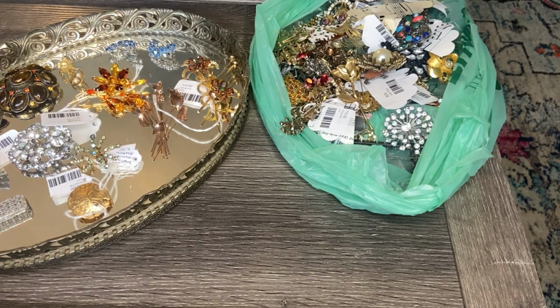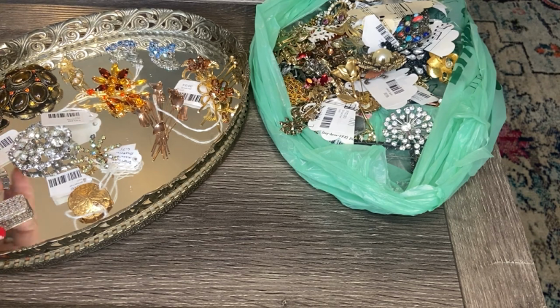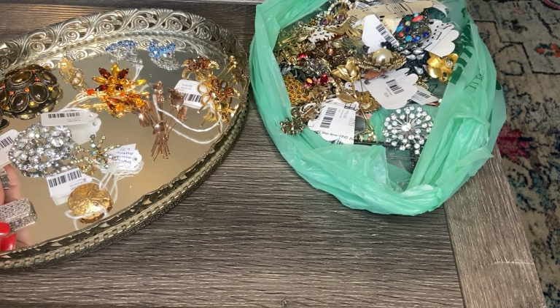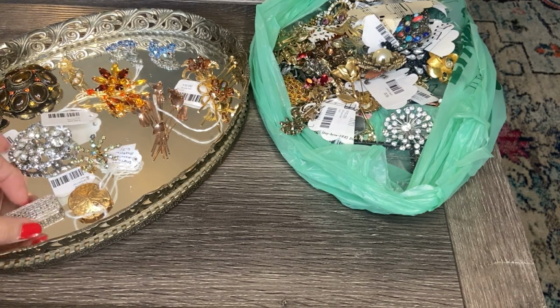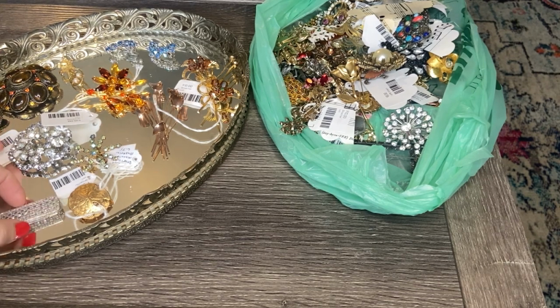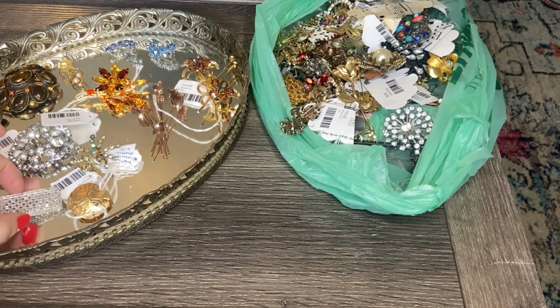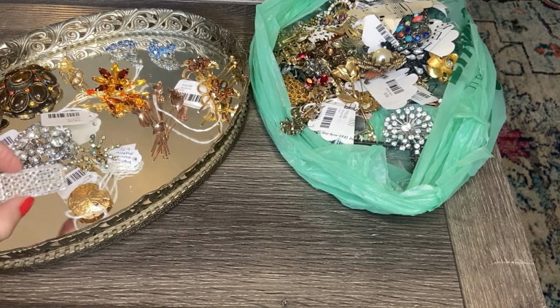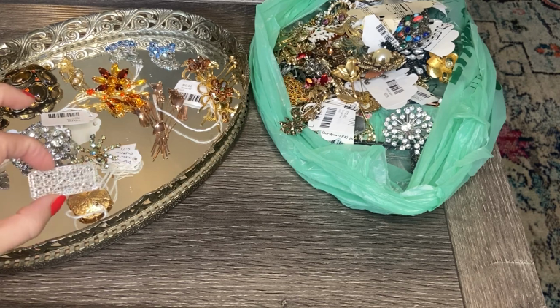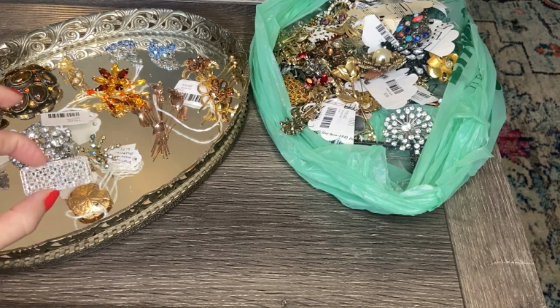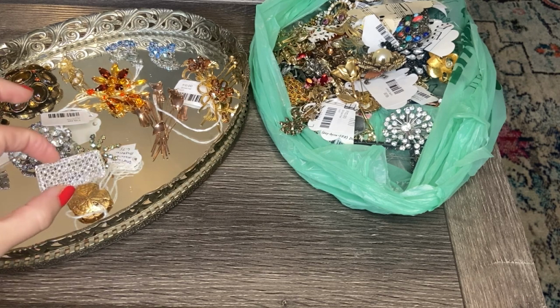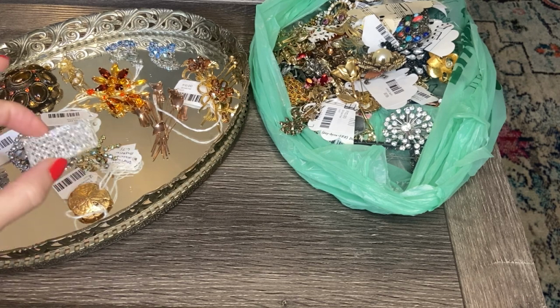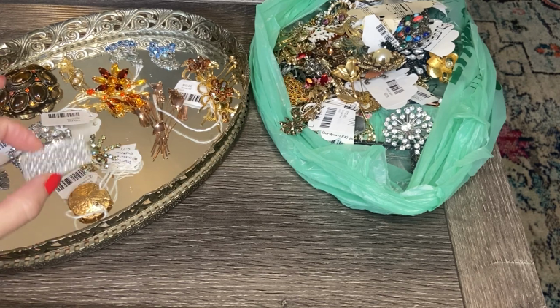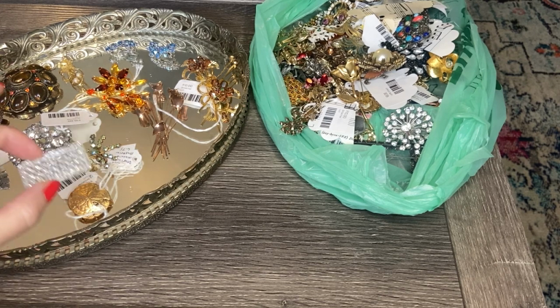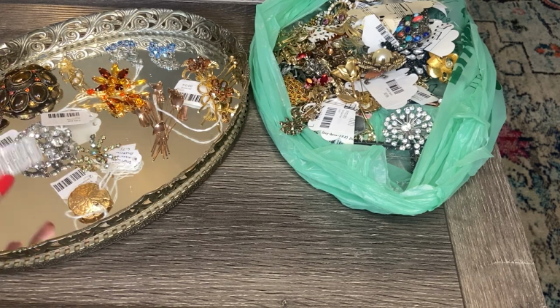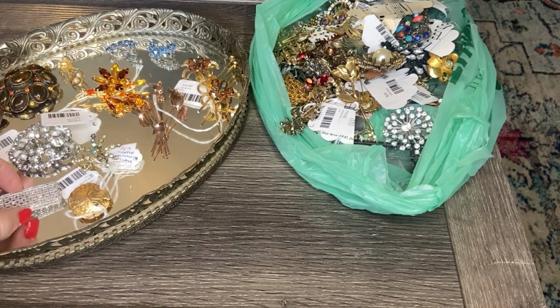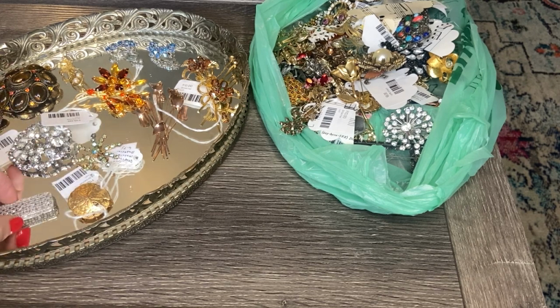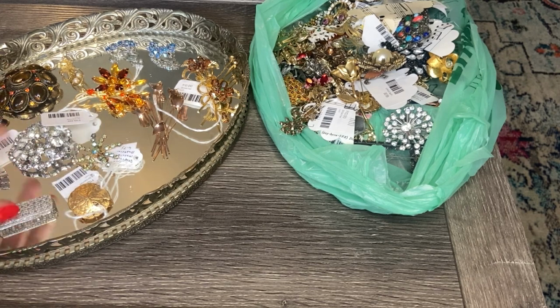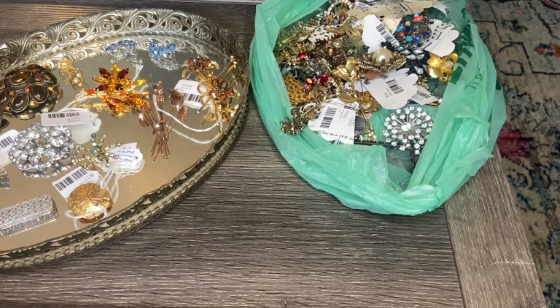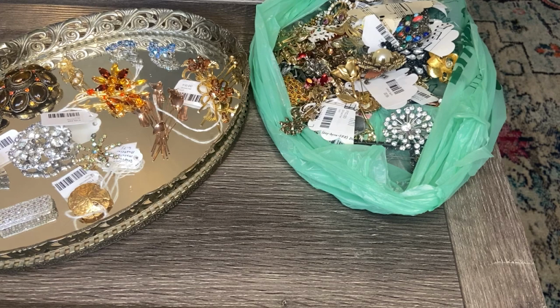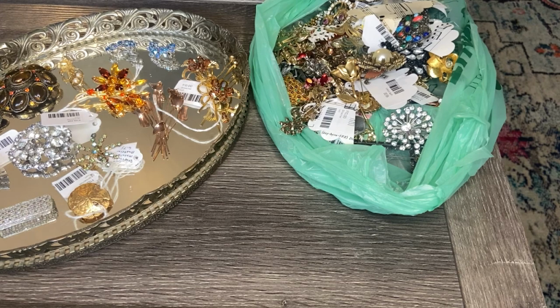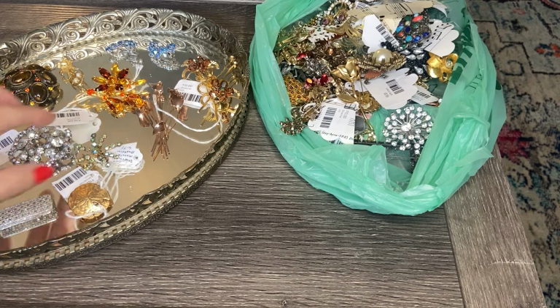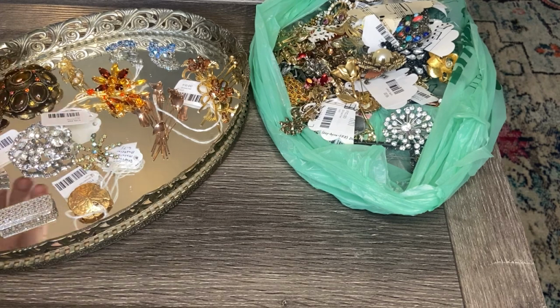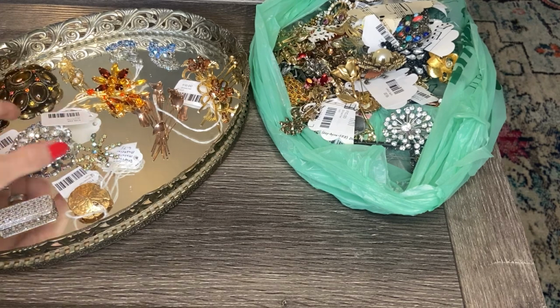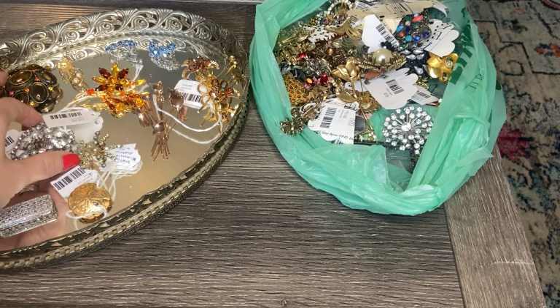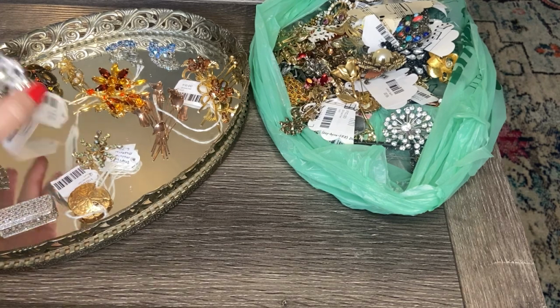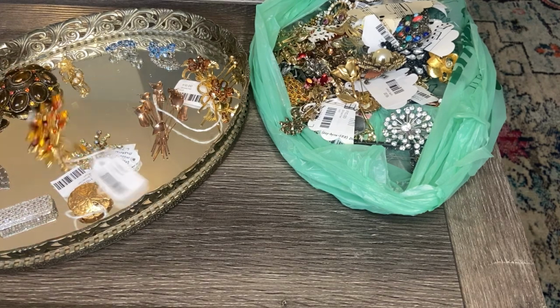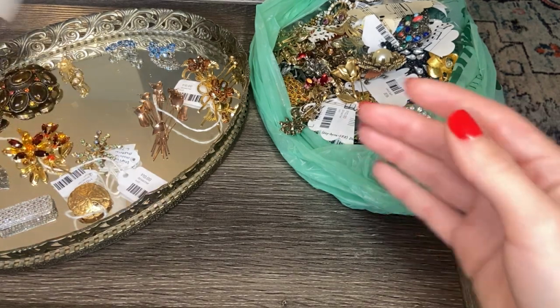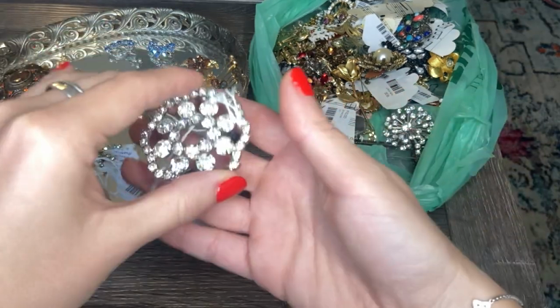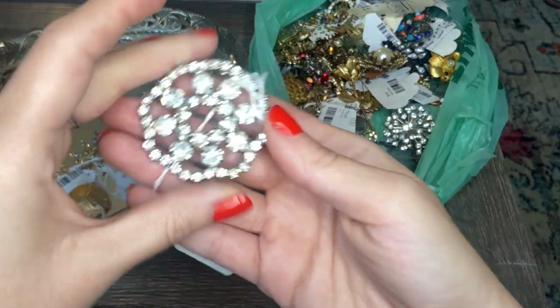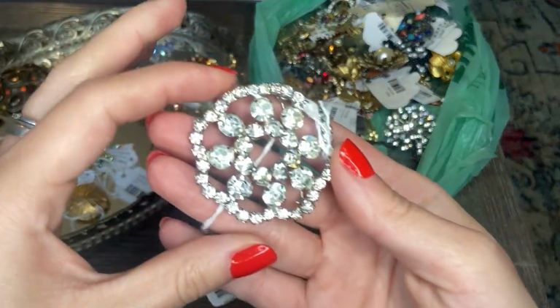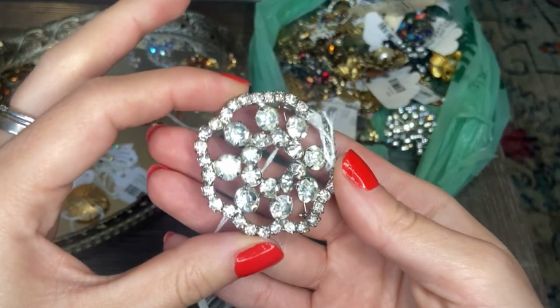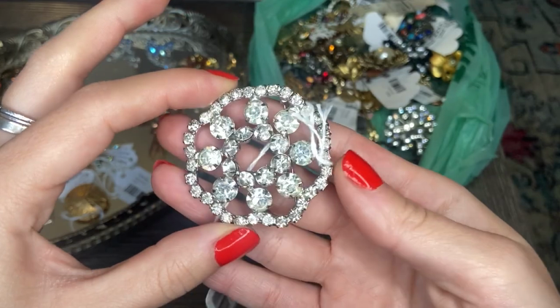I shared the absolute best brooch in one of my last videos — please take a look if you want to hear more about that, it was an incredible score. Let's take a closer look at the brooches here.